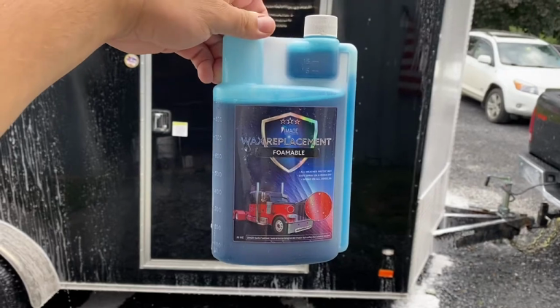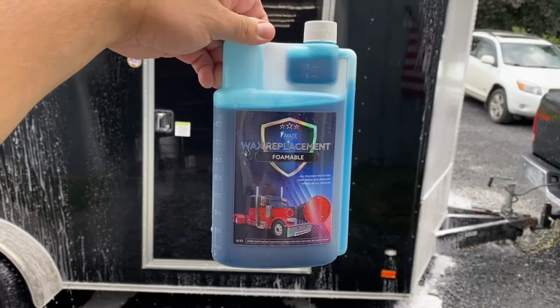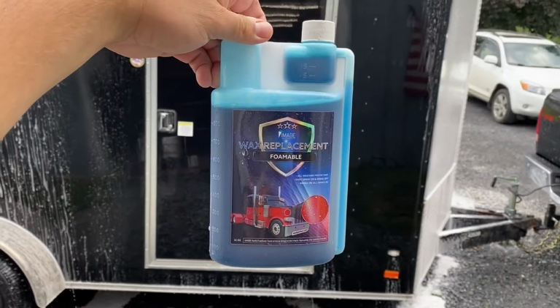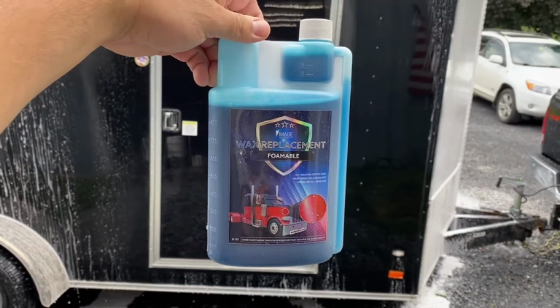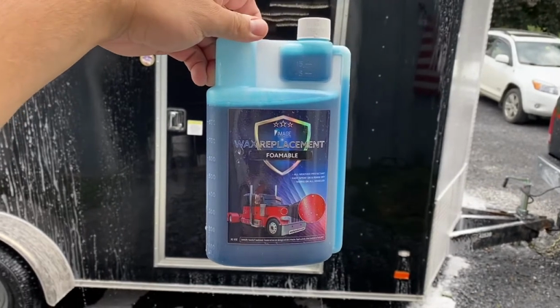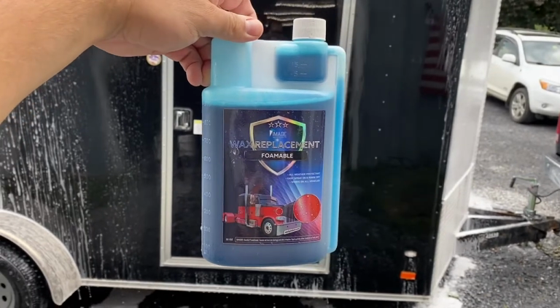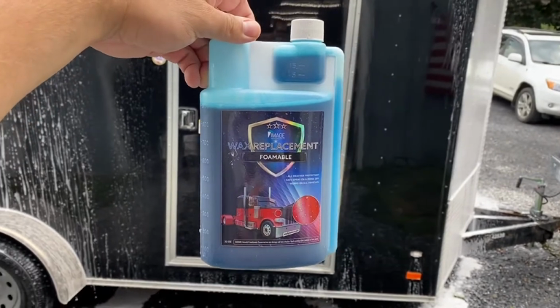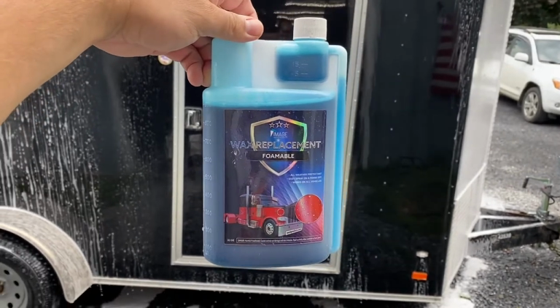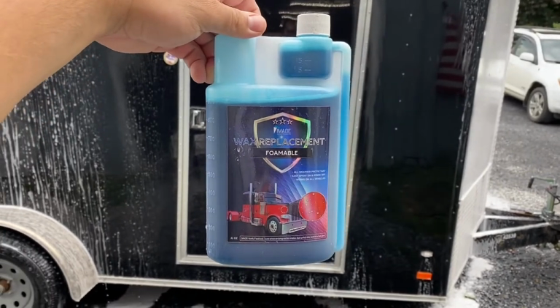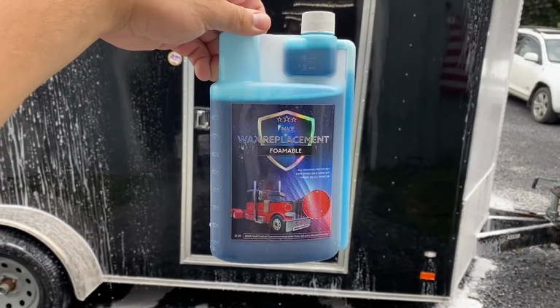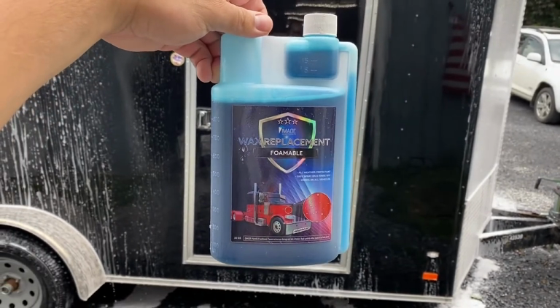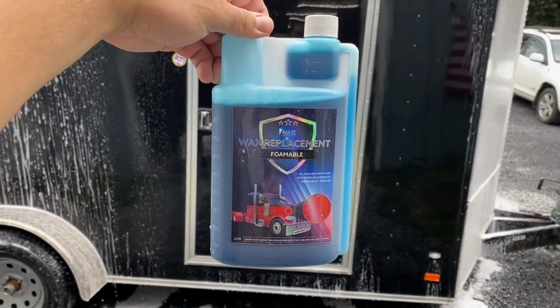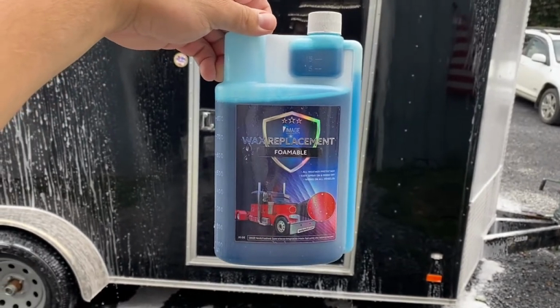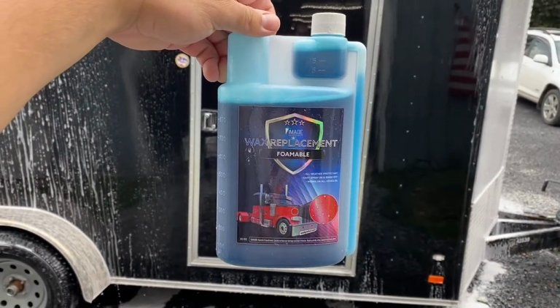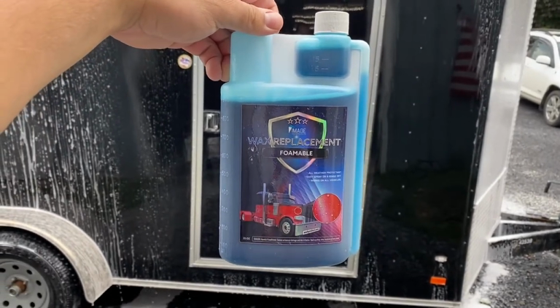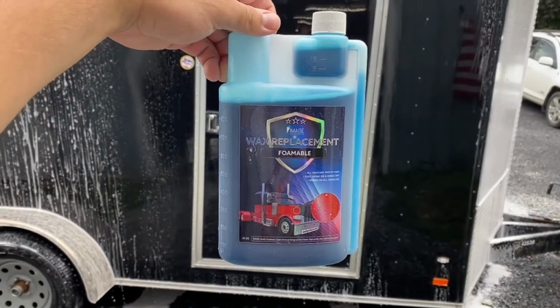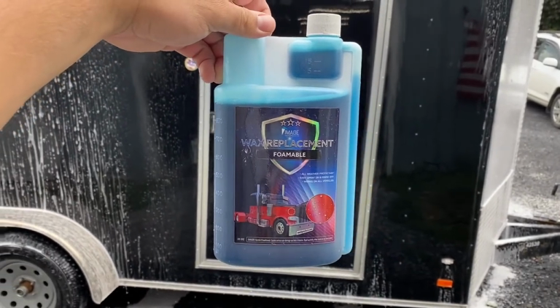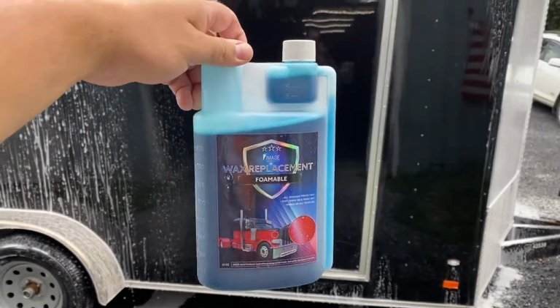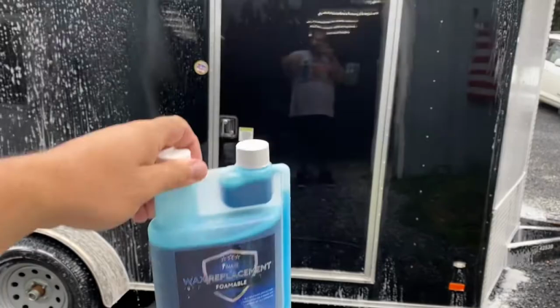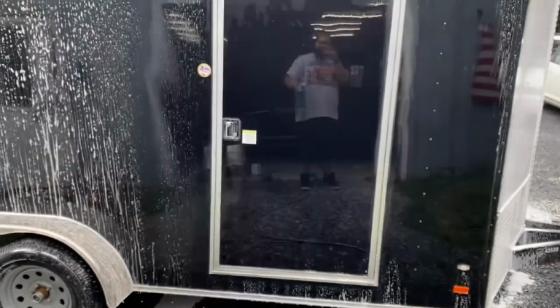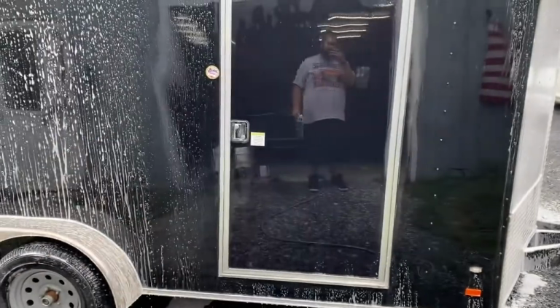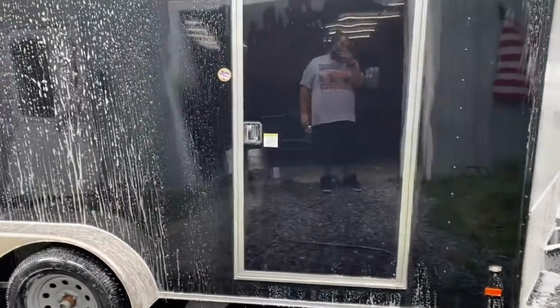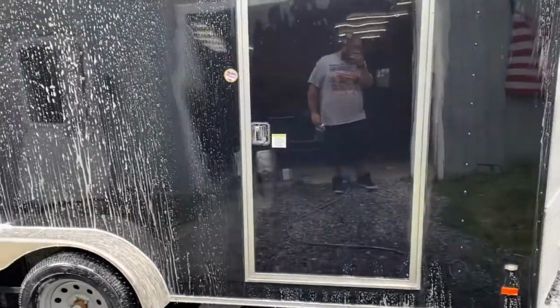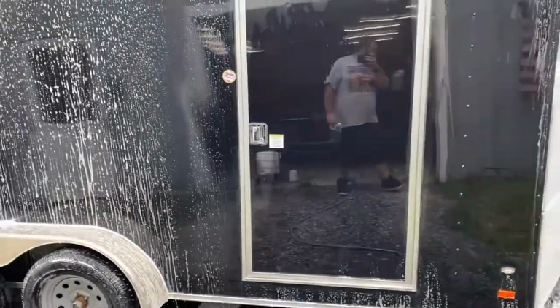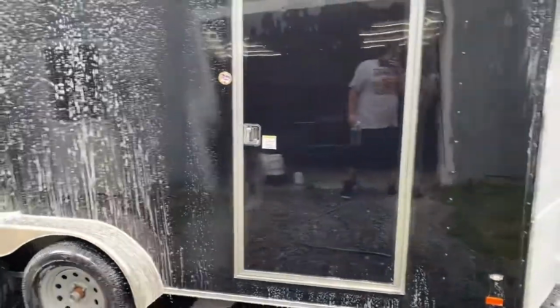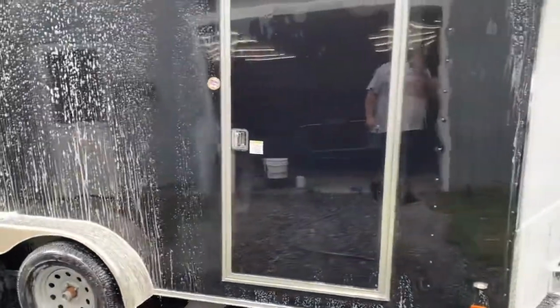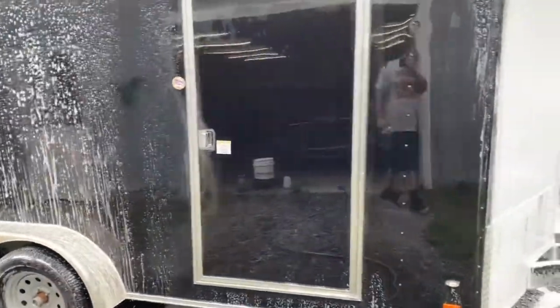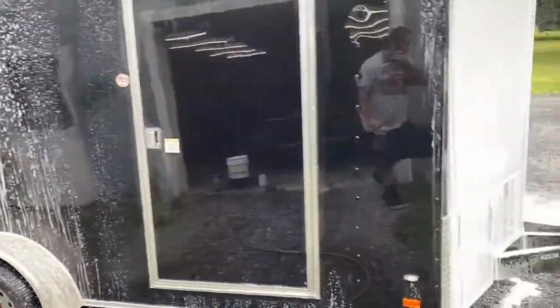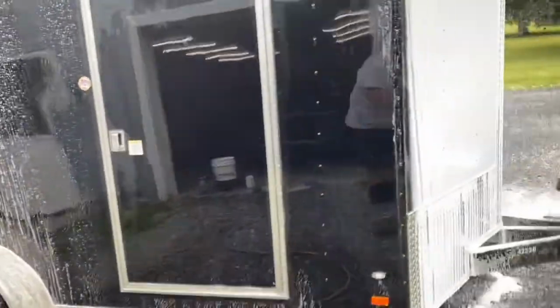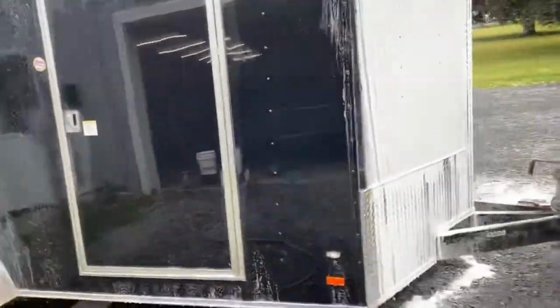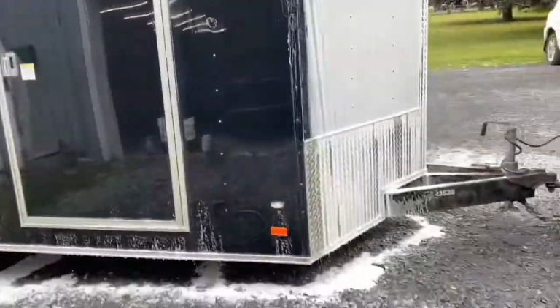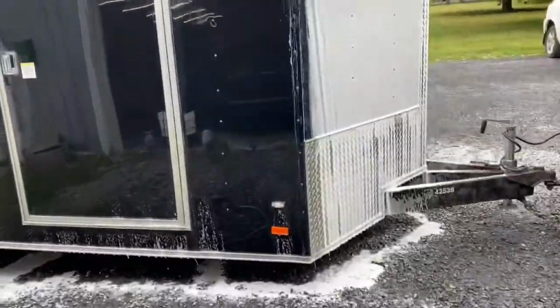Just another quick video on the image wax replacement — the foamable wax replacement that you put in your foam cannon.